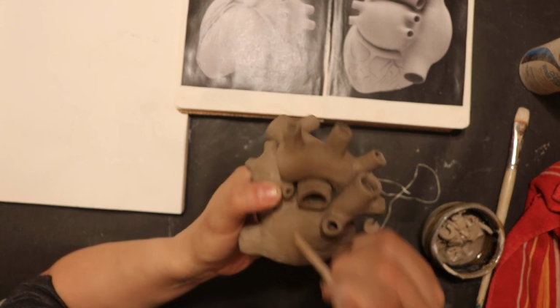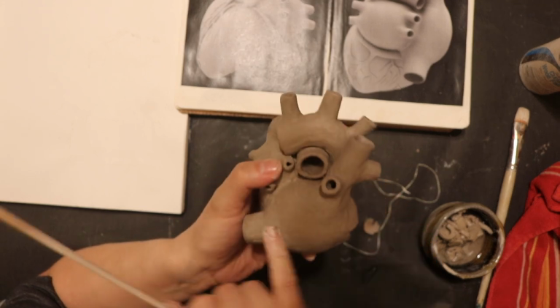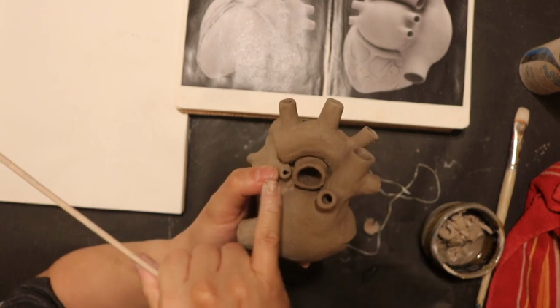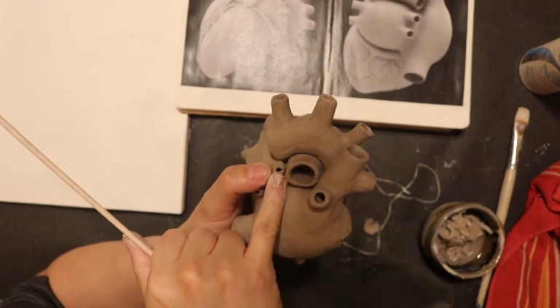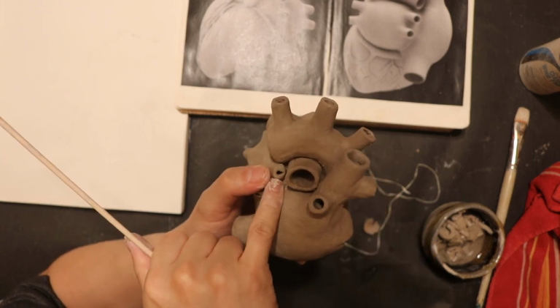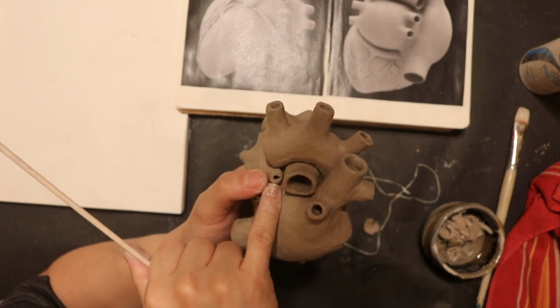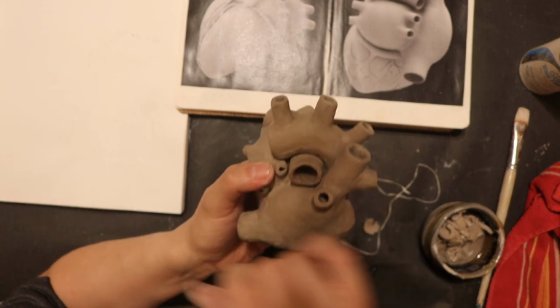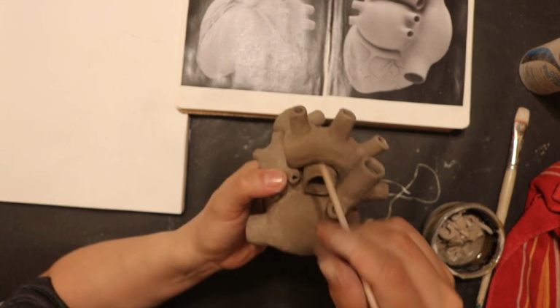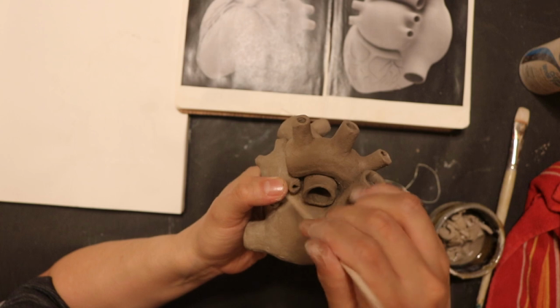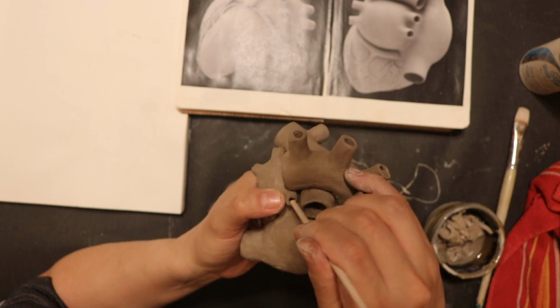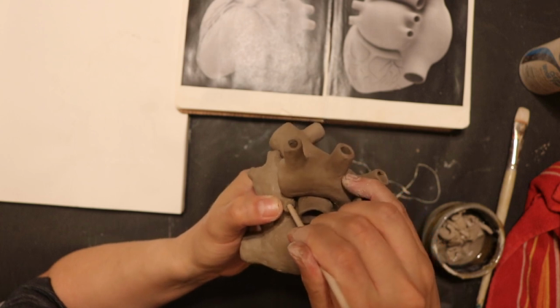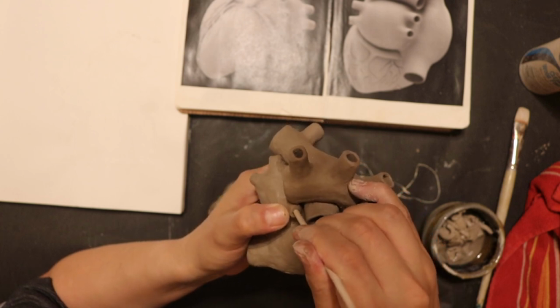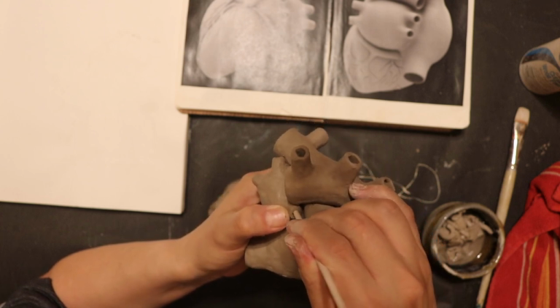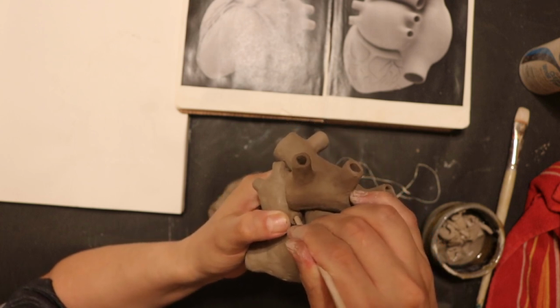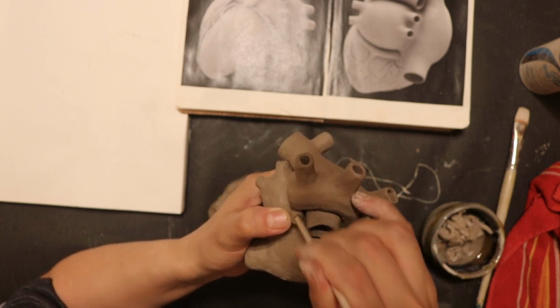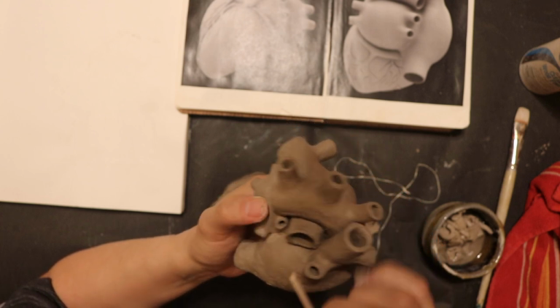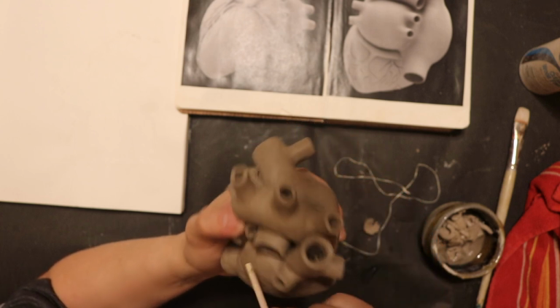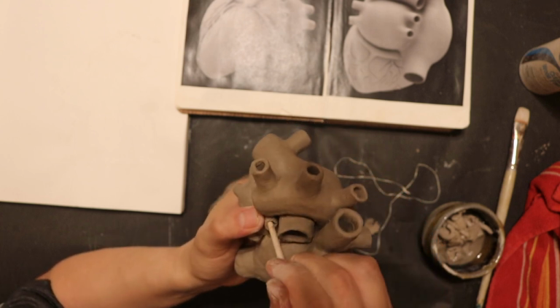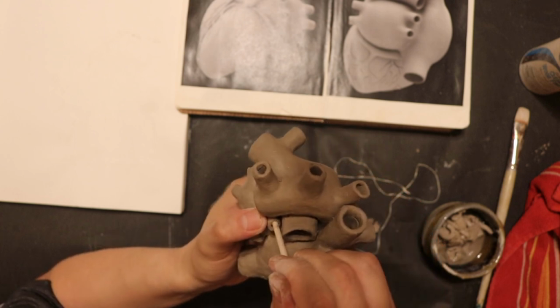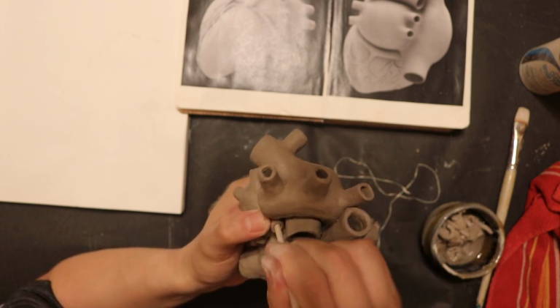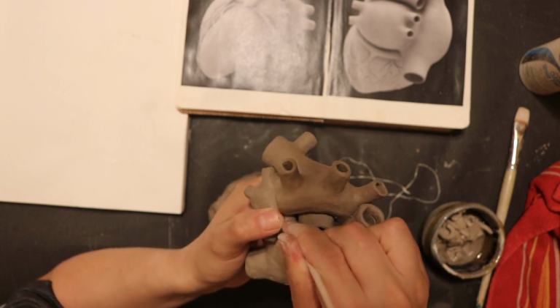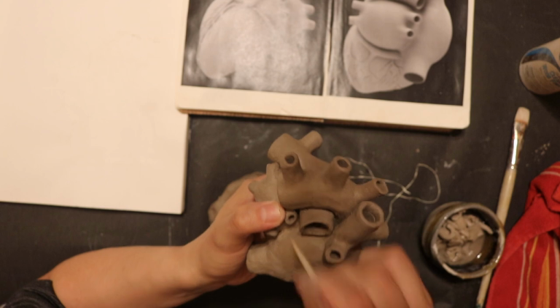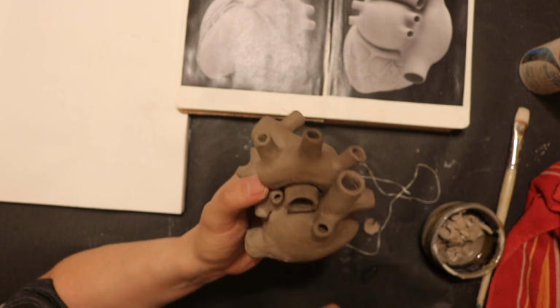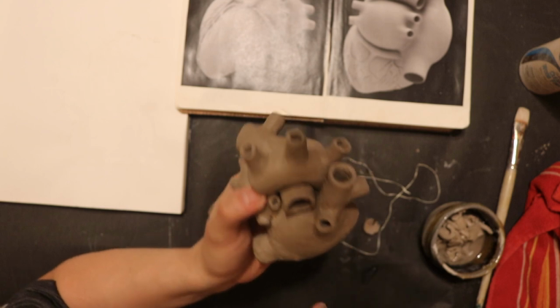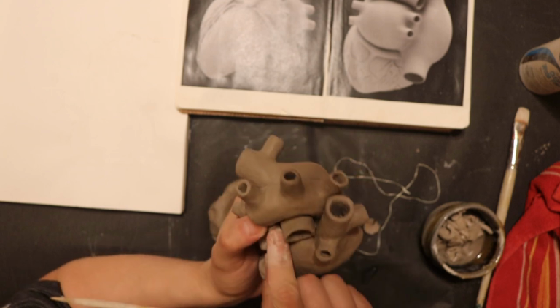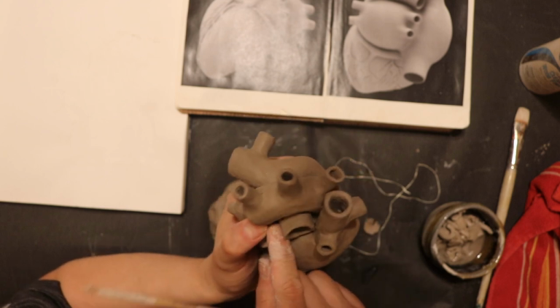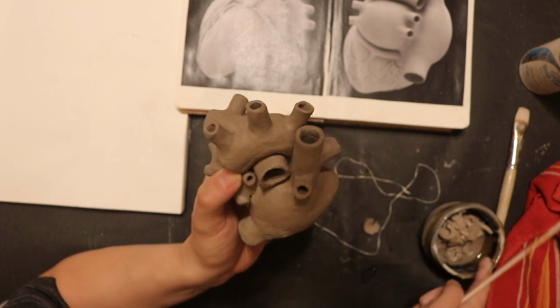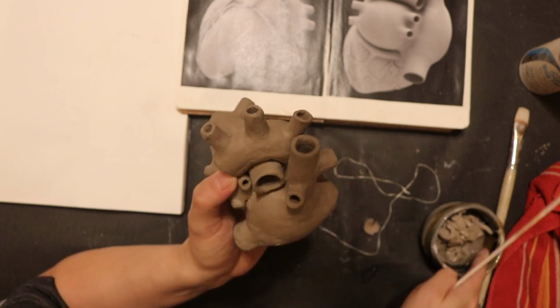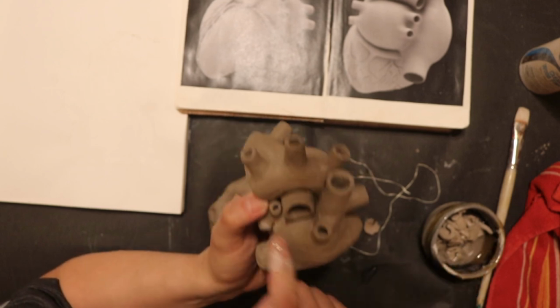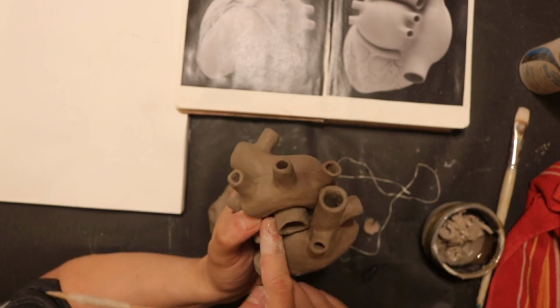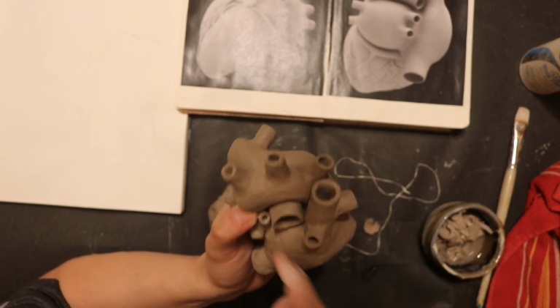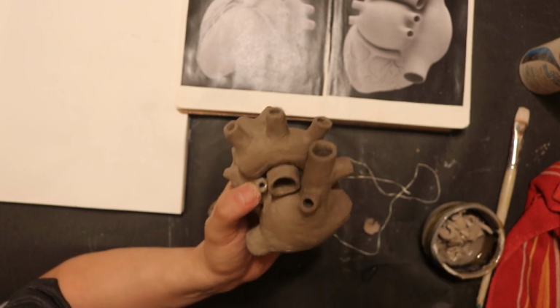This little pulmonary vein is getting a little squashed, so I'm going to make it more round with my bamboo skewer.